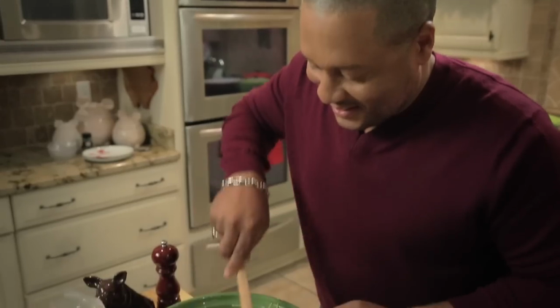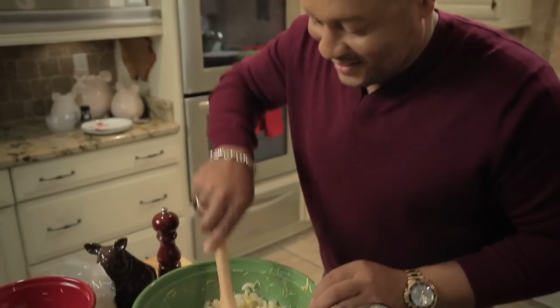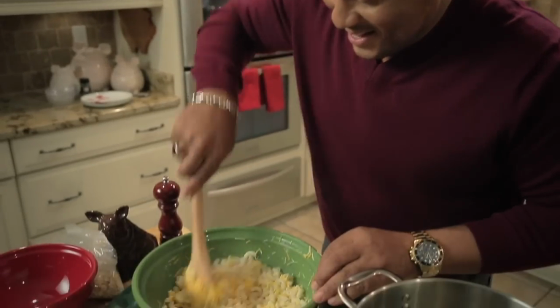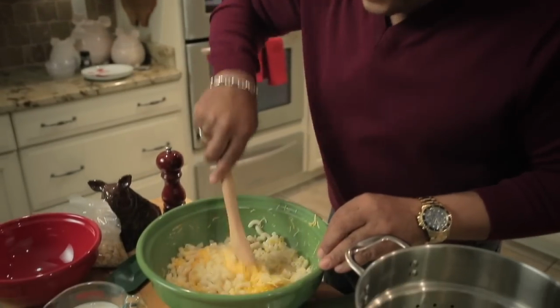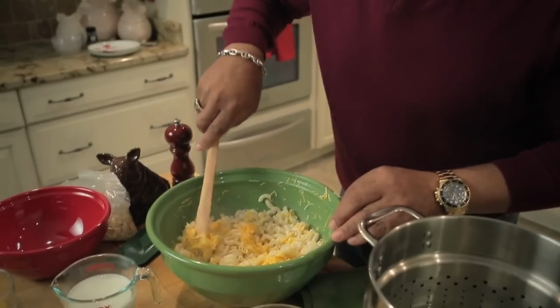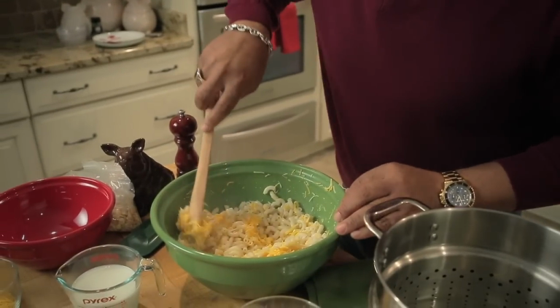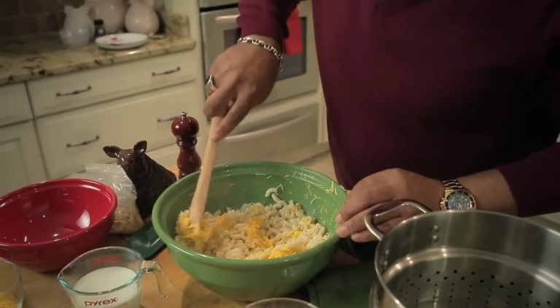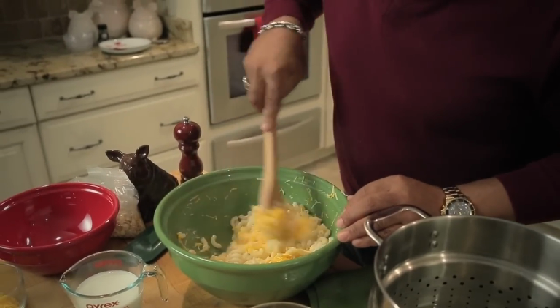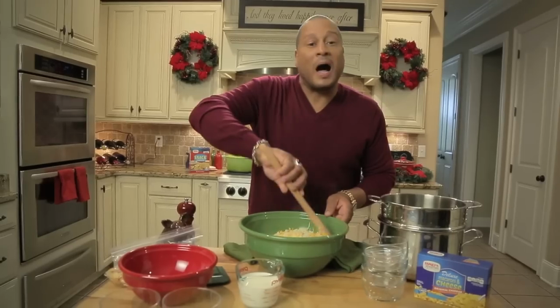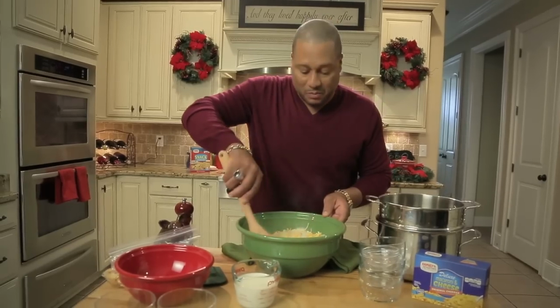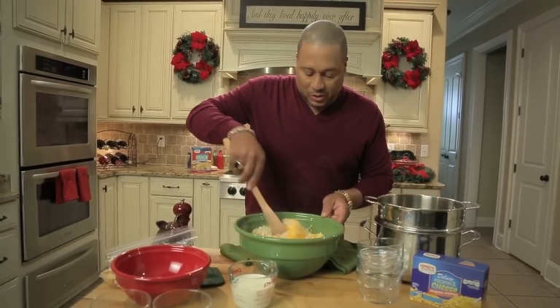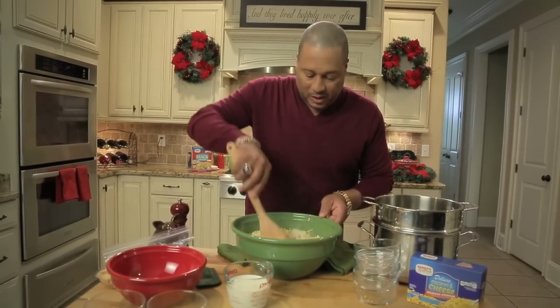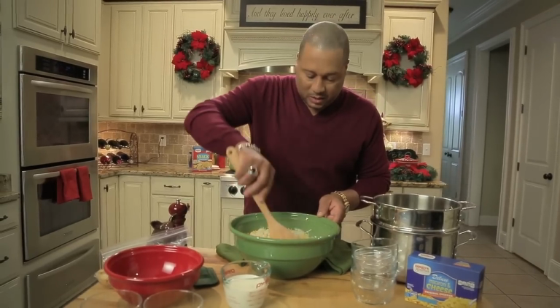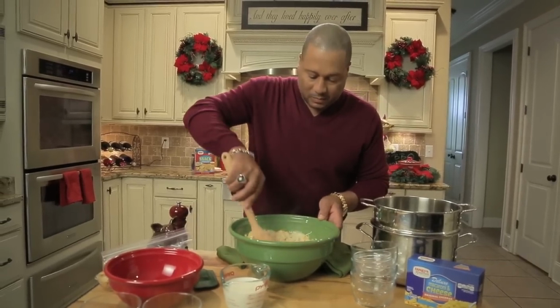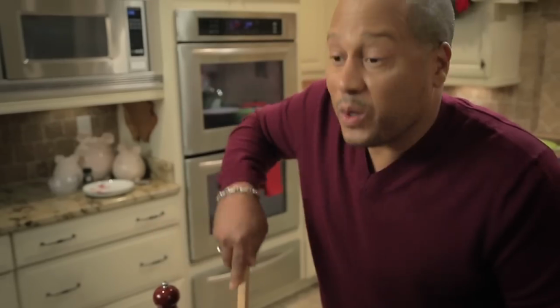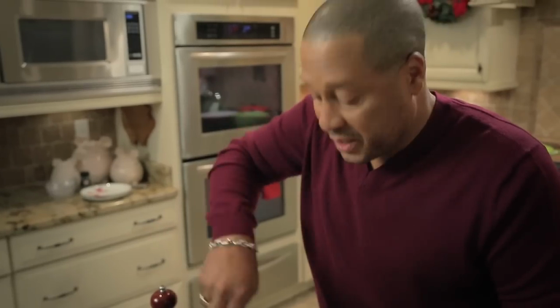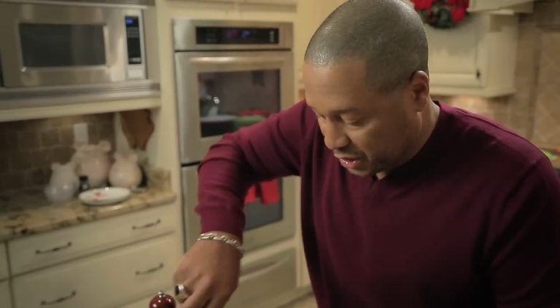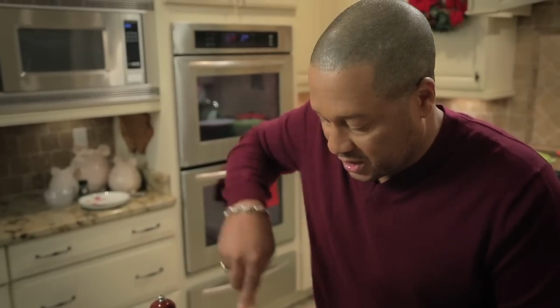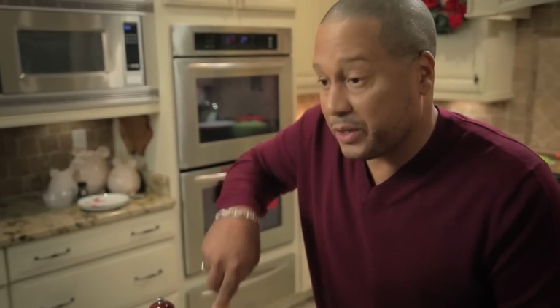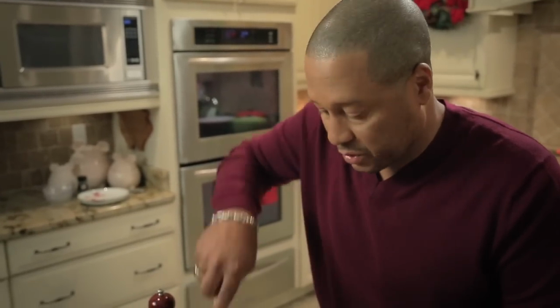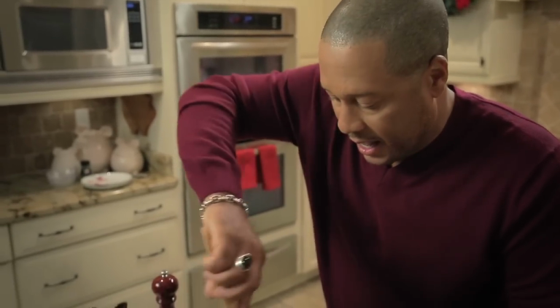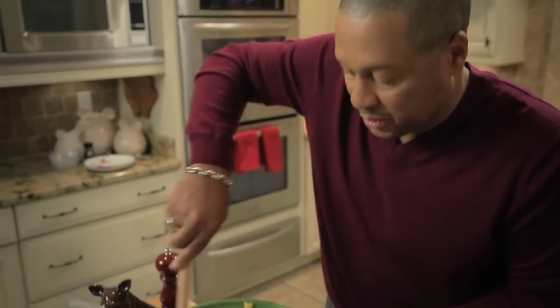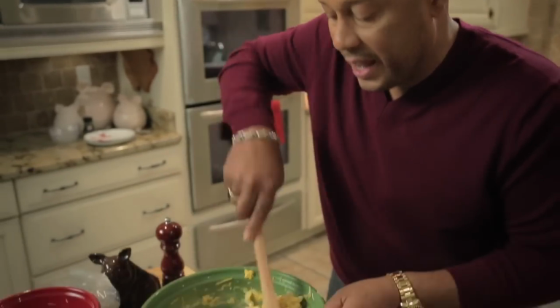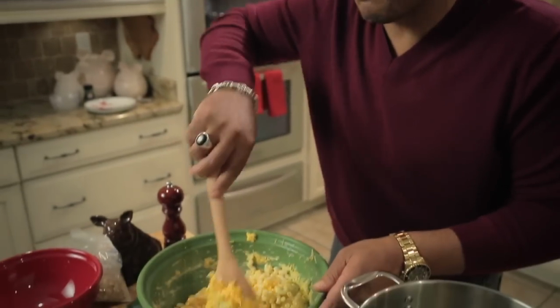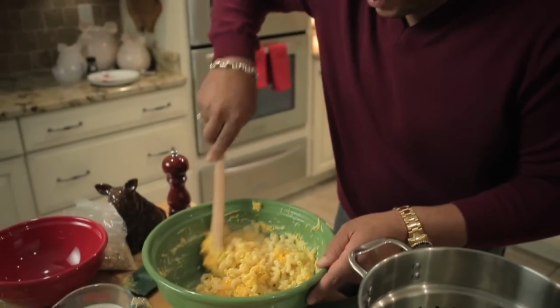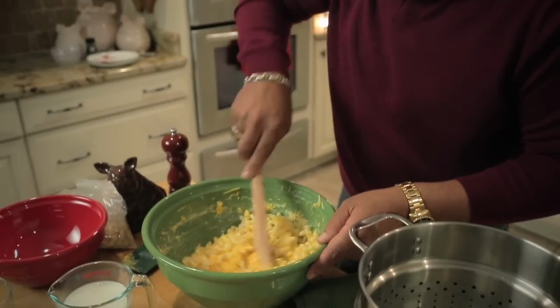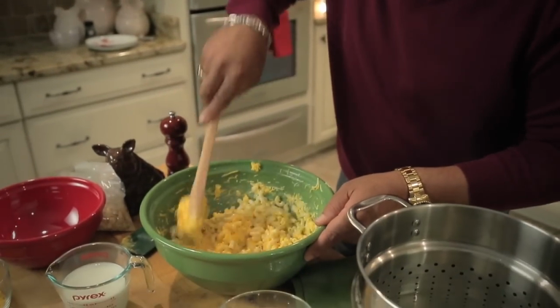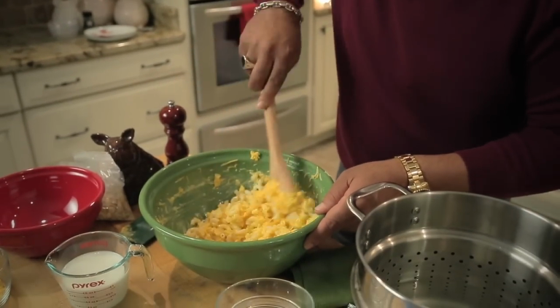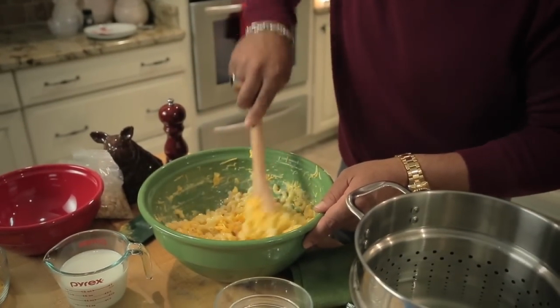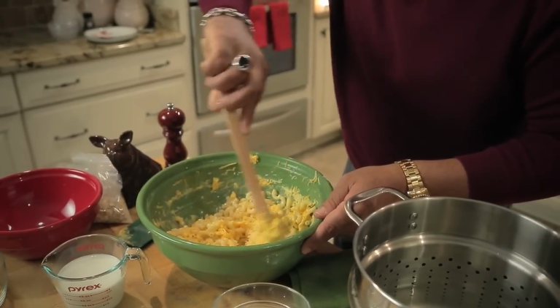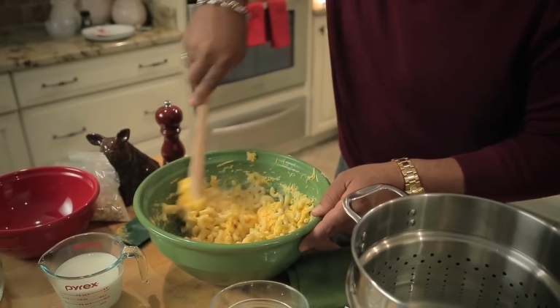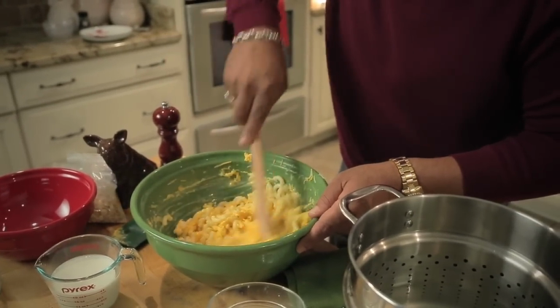I like to give it a little mix while the noodles are hot to melt the cheese. Always mix your cheese while your noodles are hot — when you add your milk, it's going to cool them off. Now we add our milk.